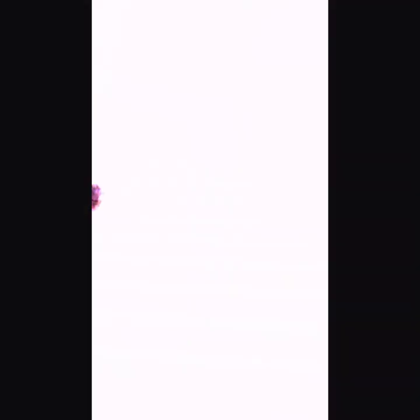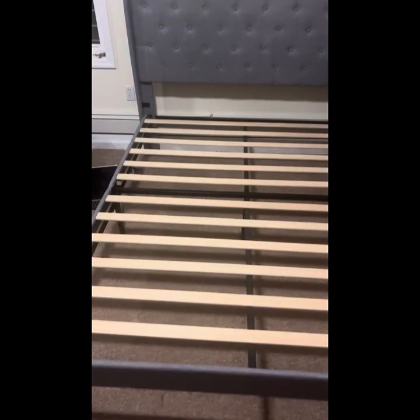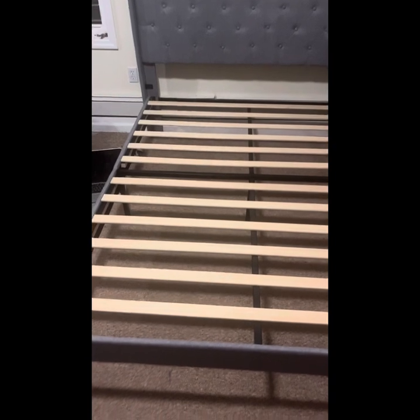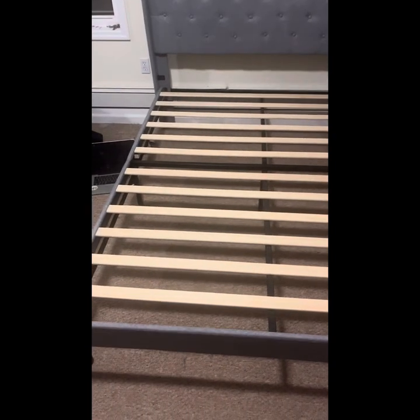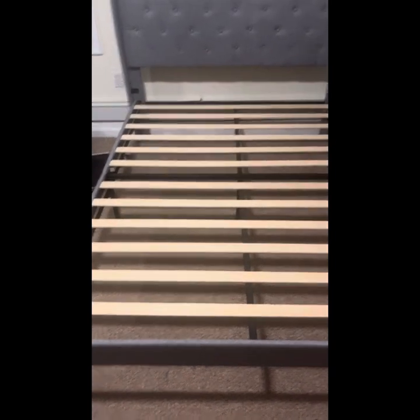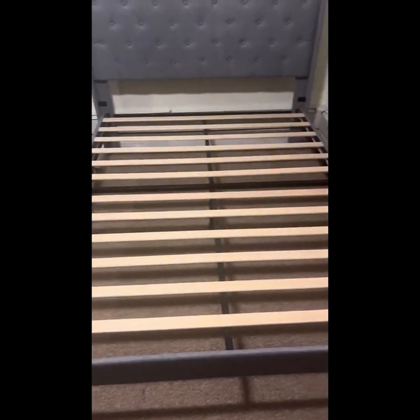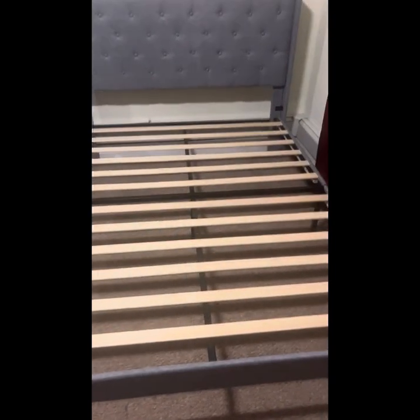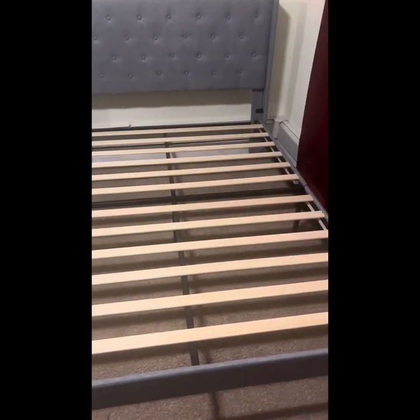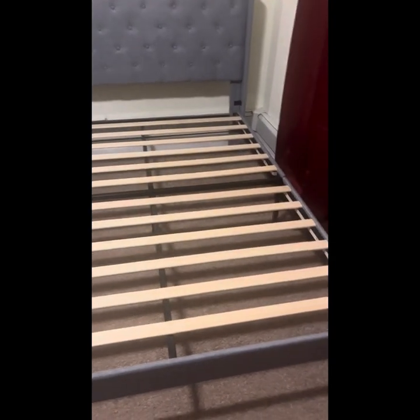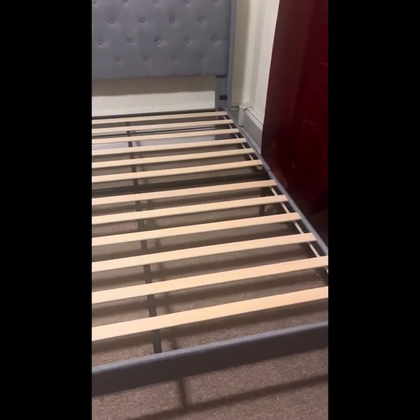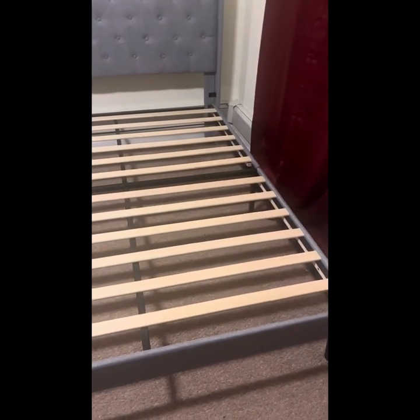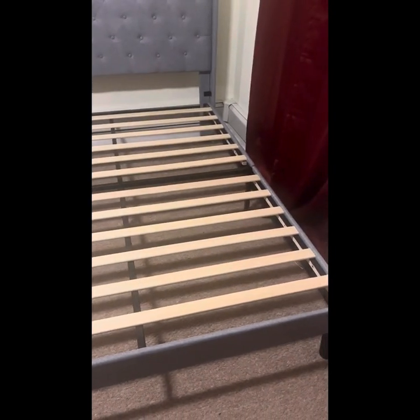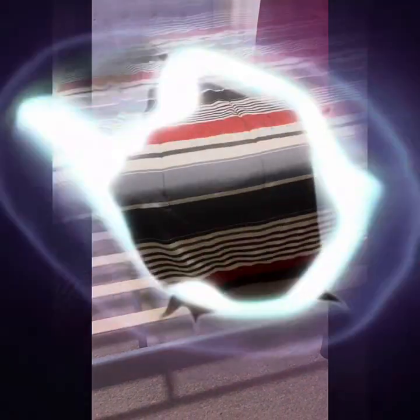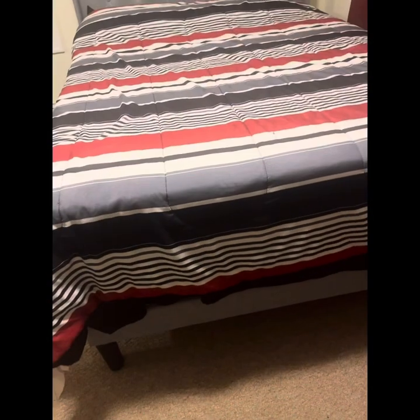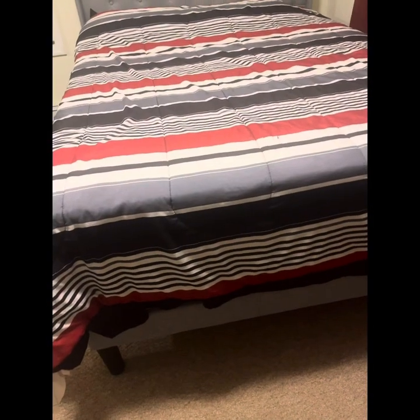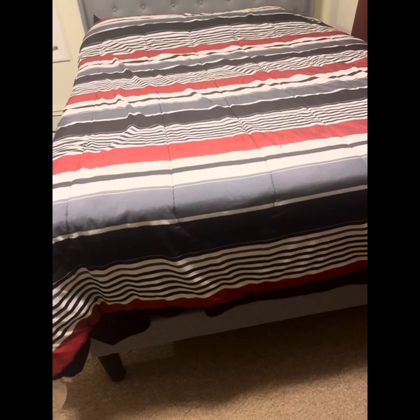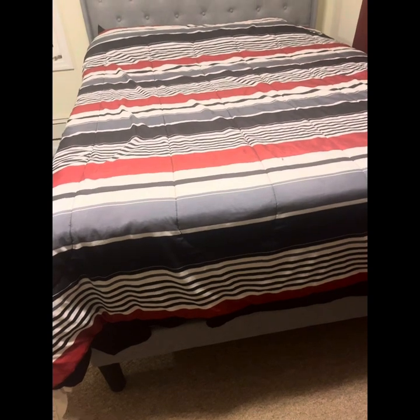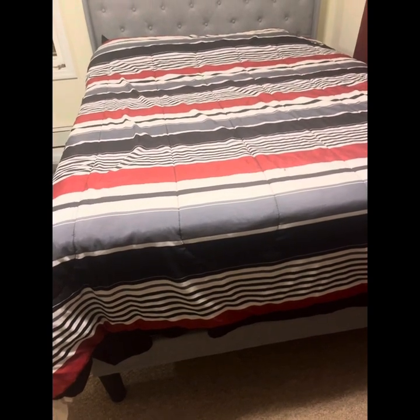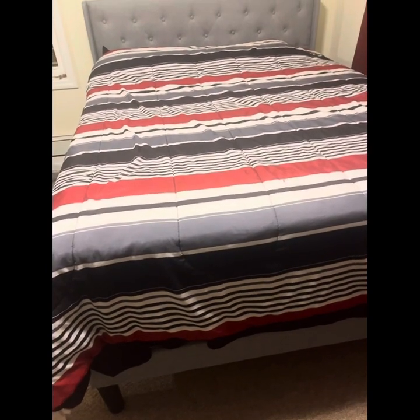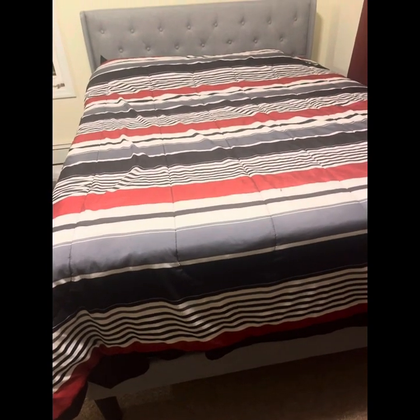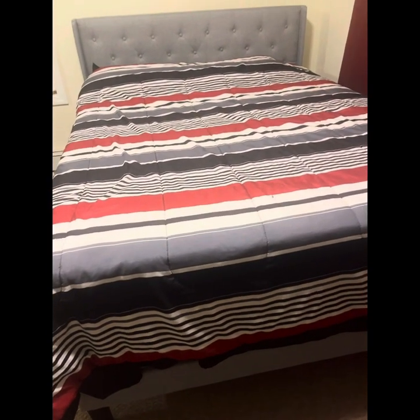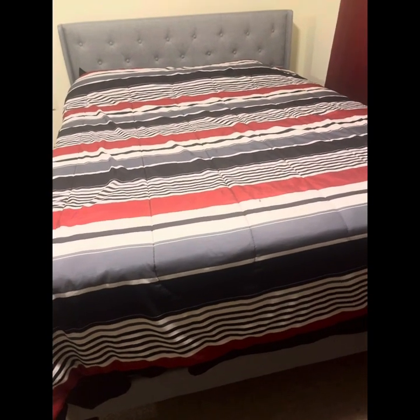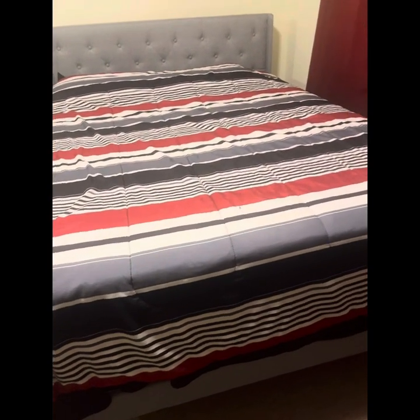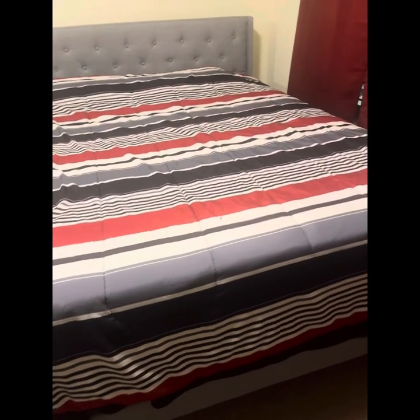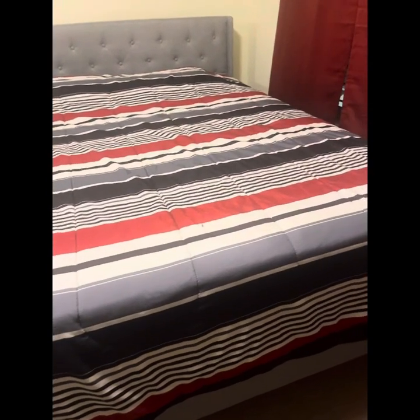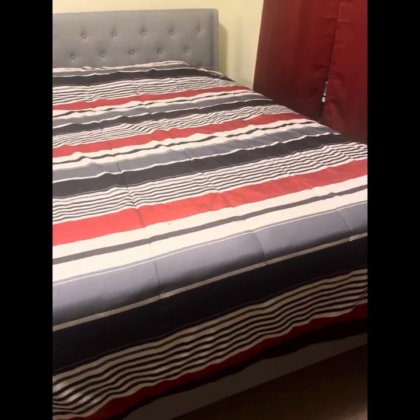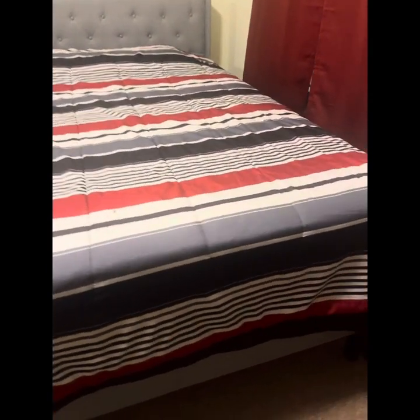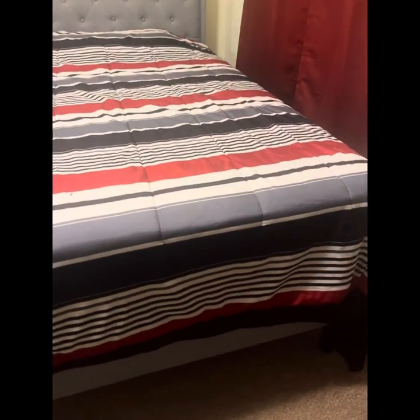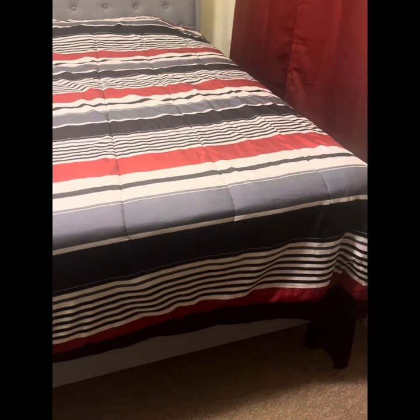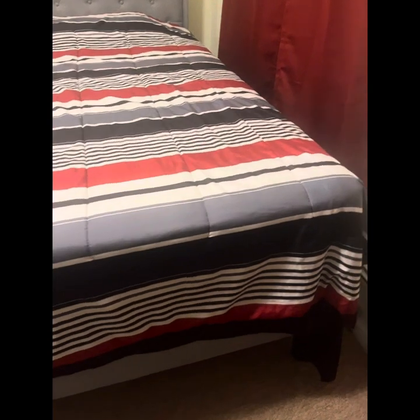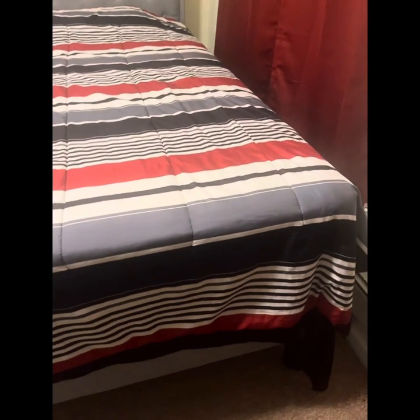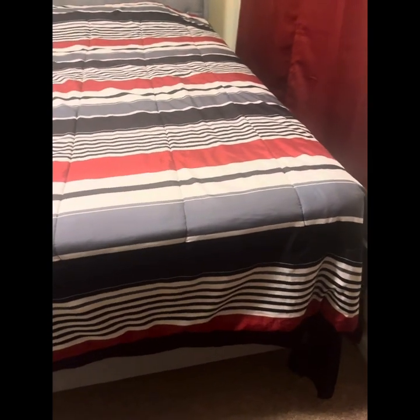We did it, y'all! That's the final product — how your frame is going to look. Get a nice fitted sheet, your cover set, and you've got yourself a nice bed.